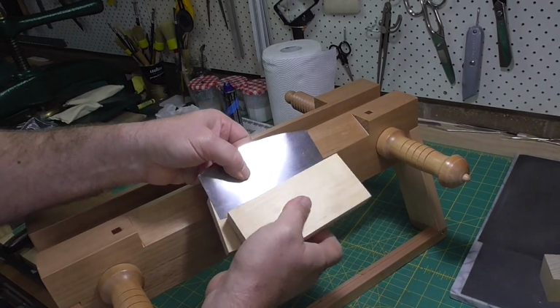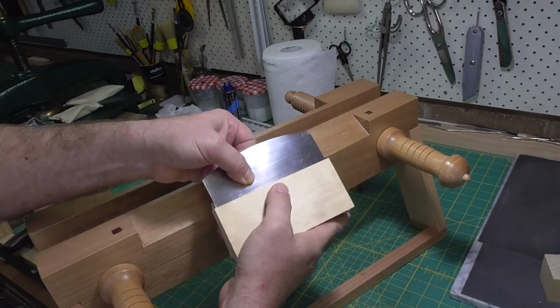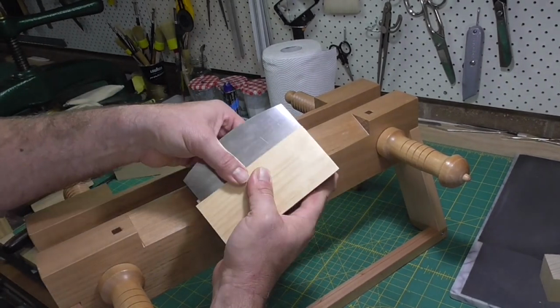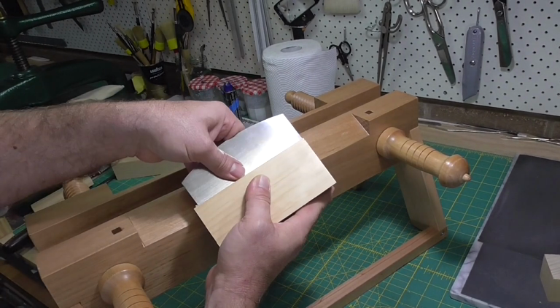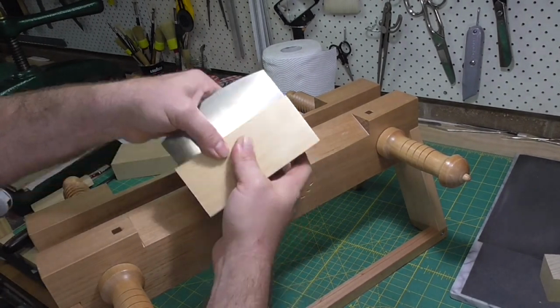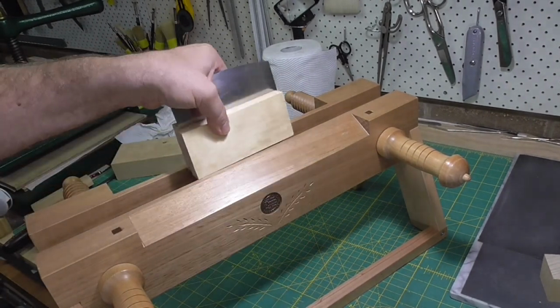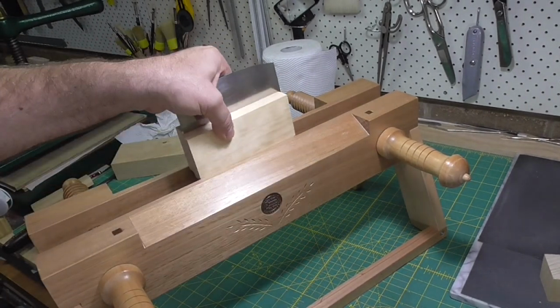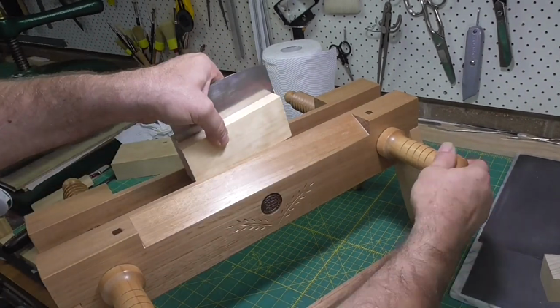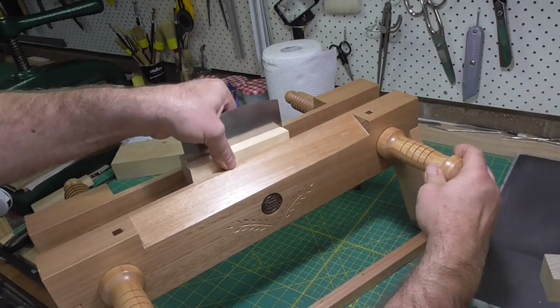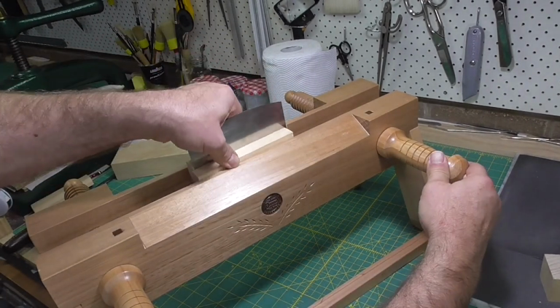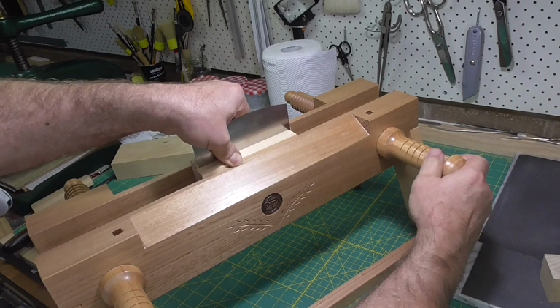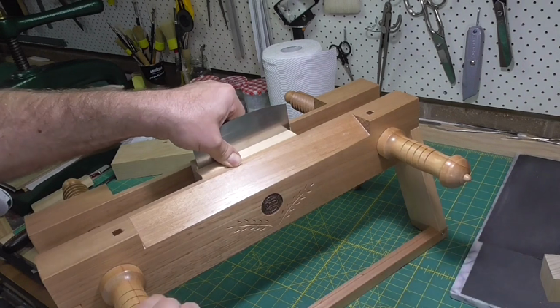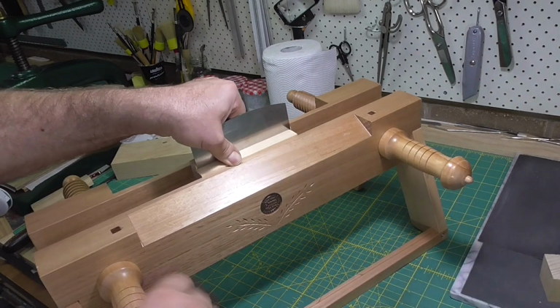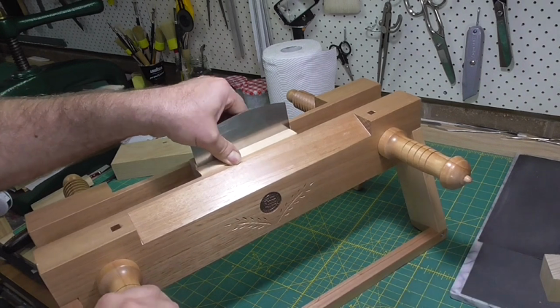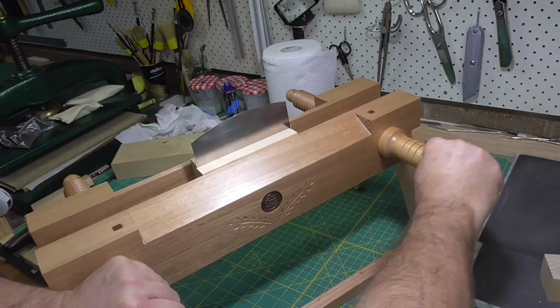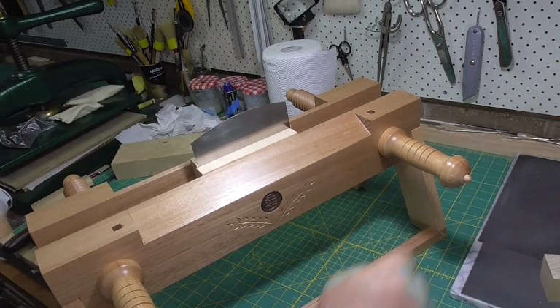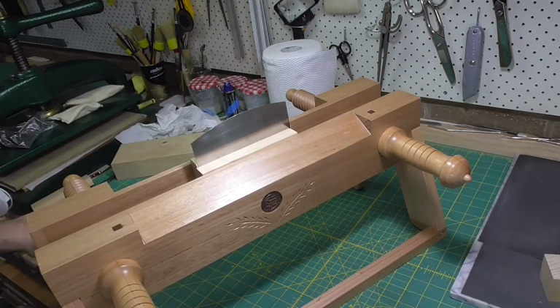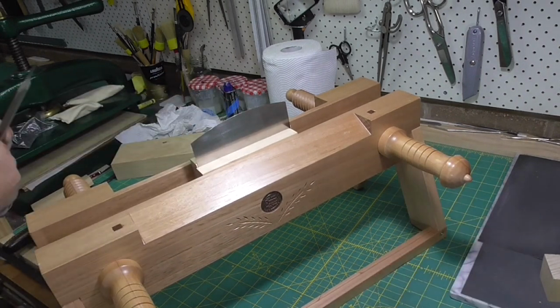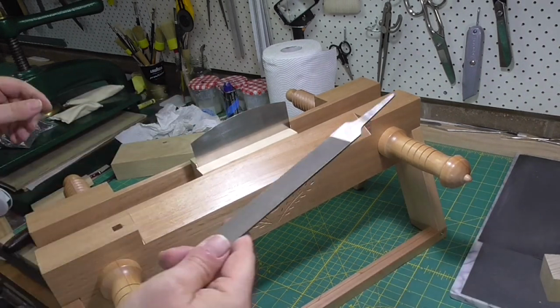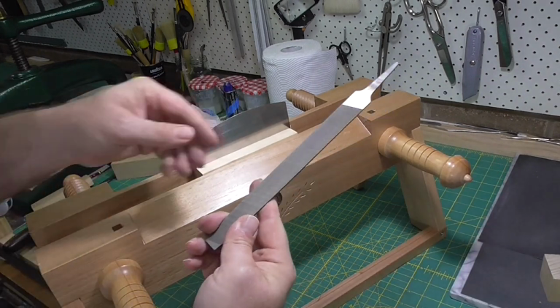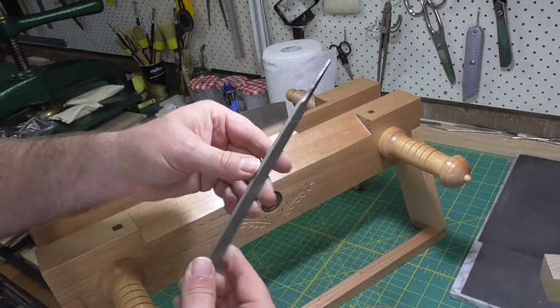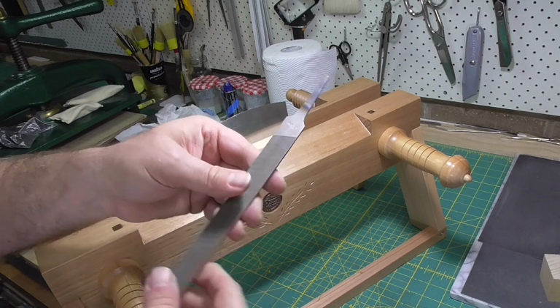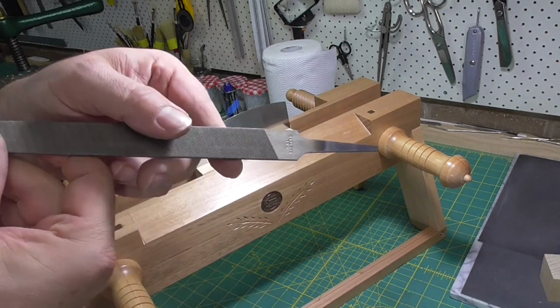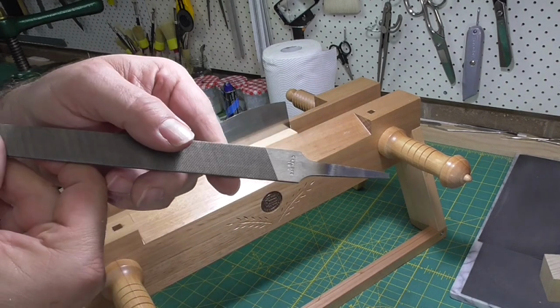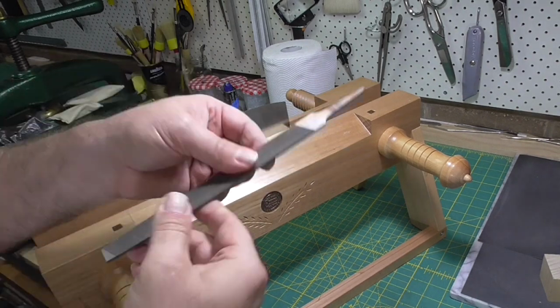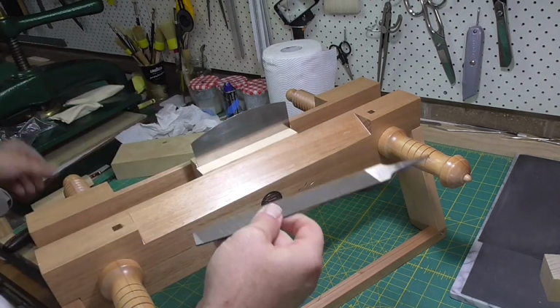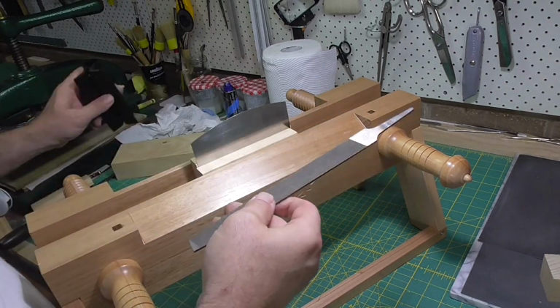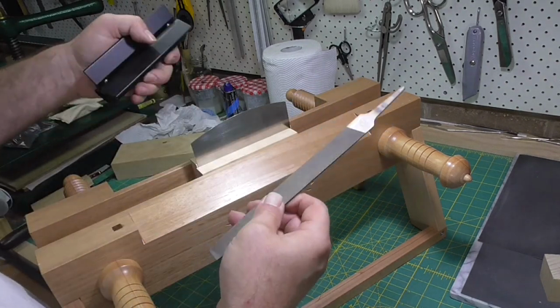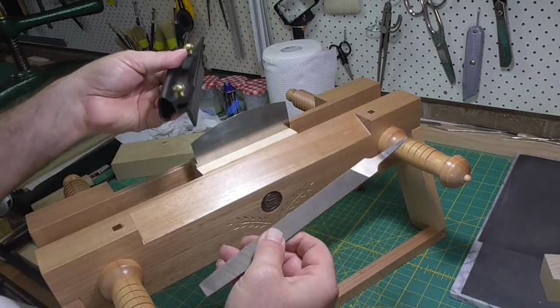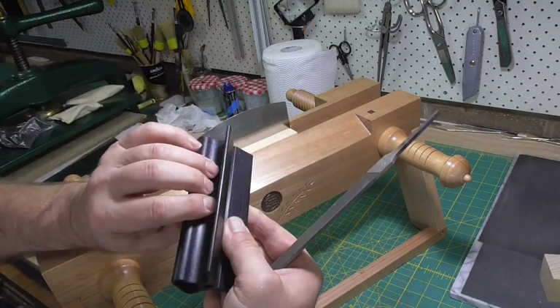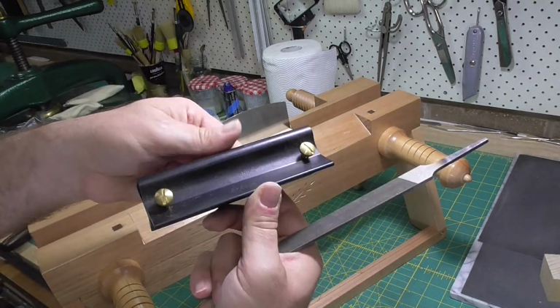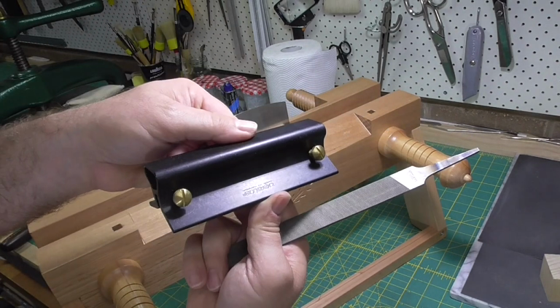I normally sharpen the scraper in my garage with my woodworking and metalworking tools, but not everyone has that luxury. And there's no reason you can't use your bookbinding presses to do this work.